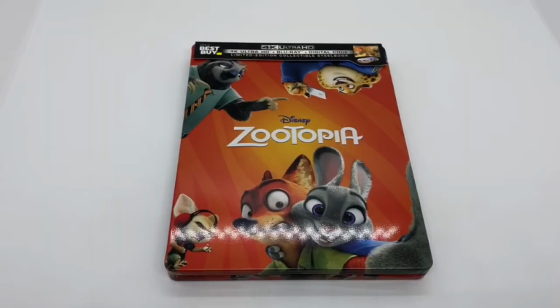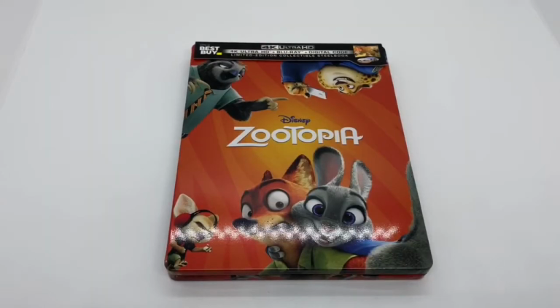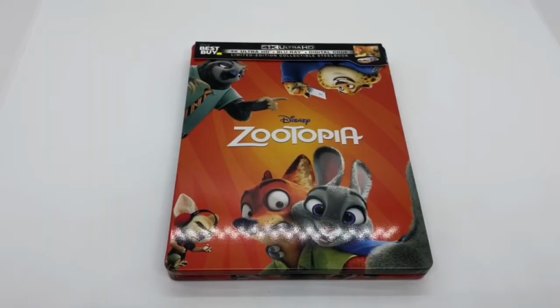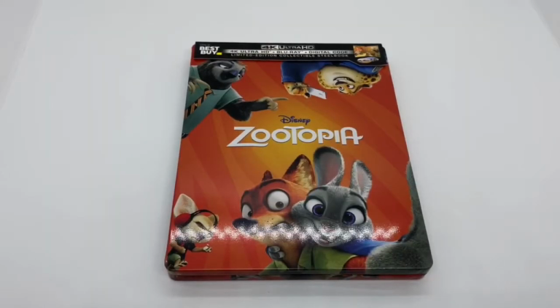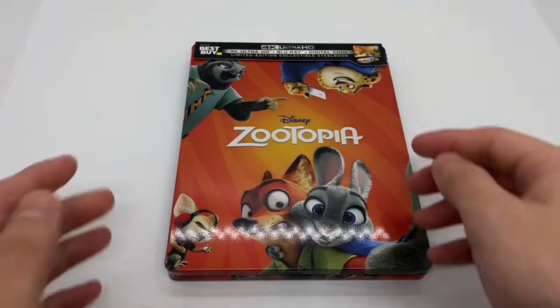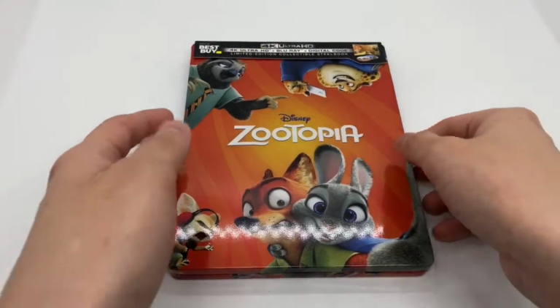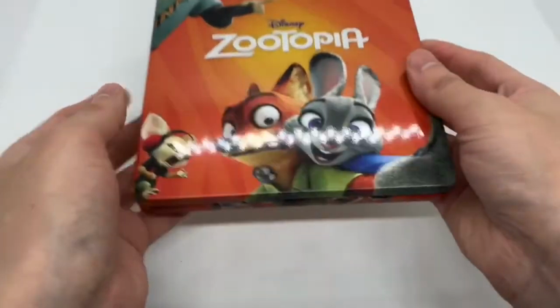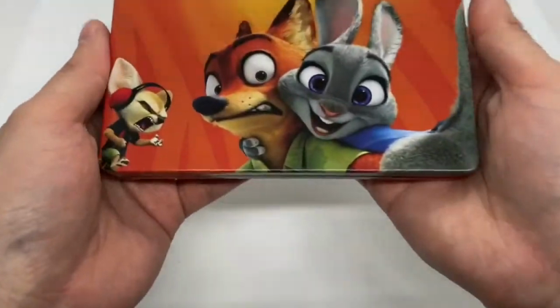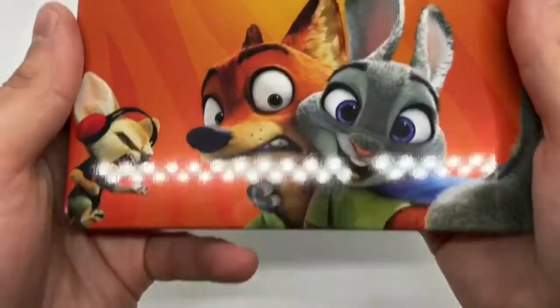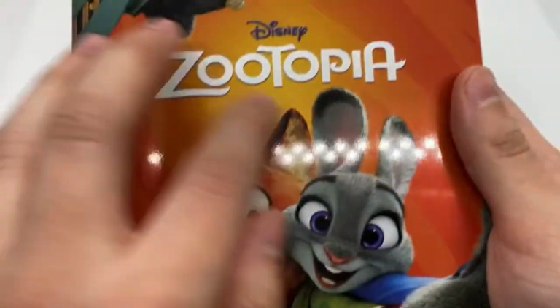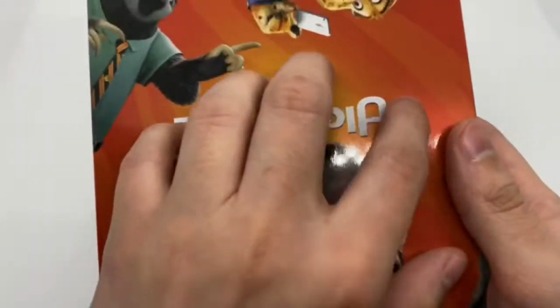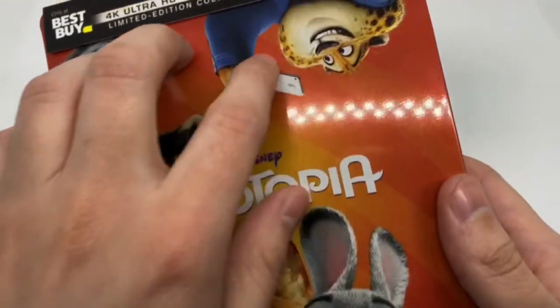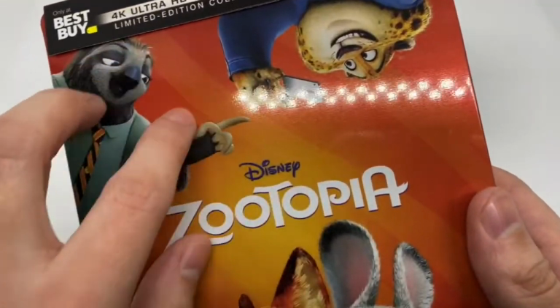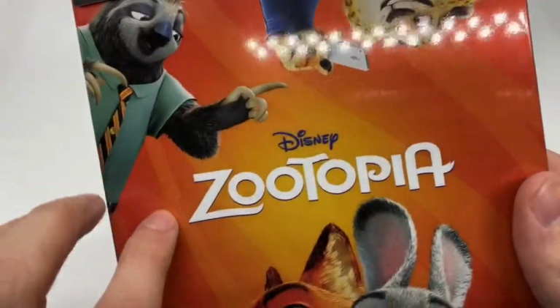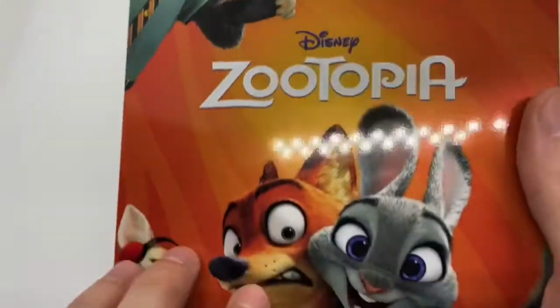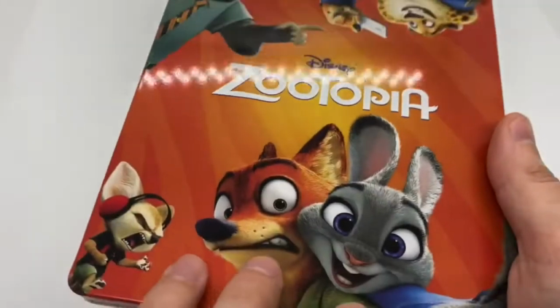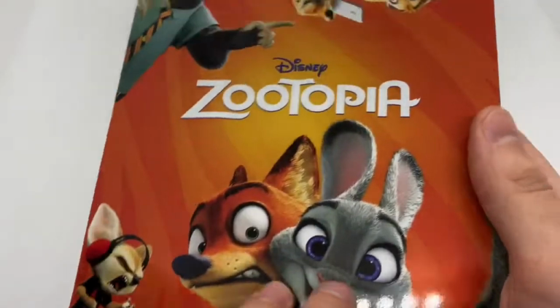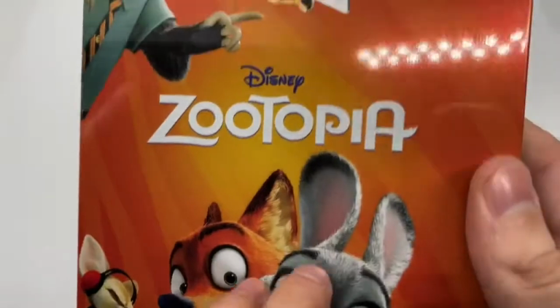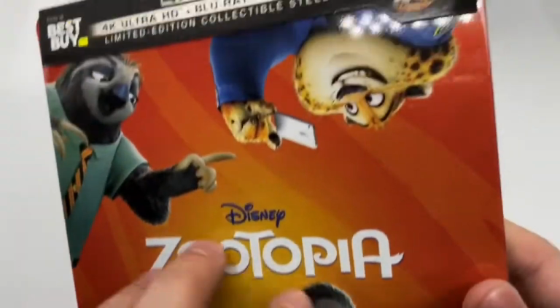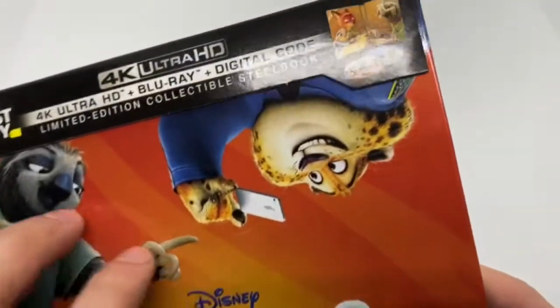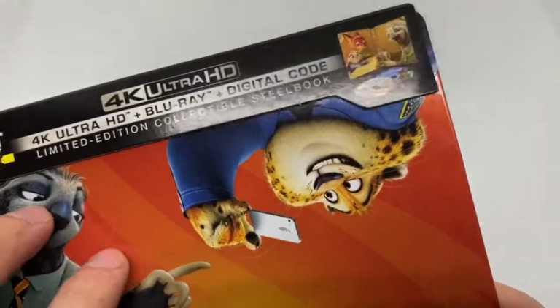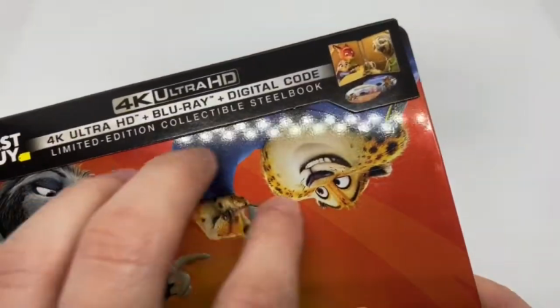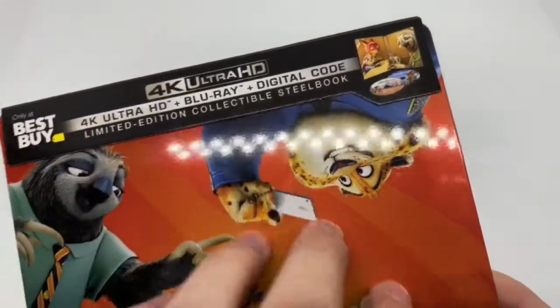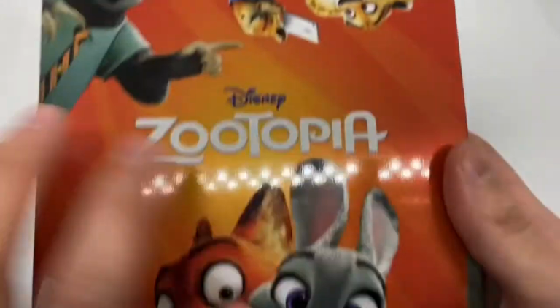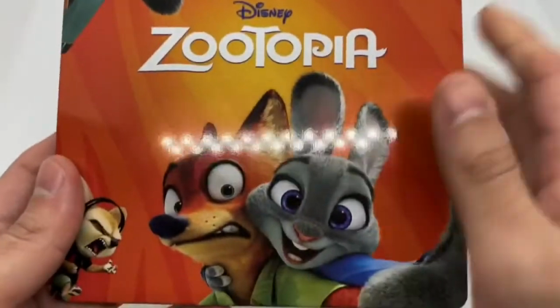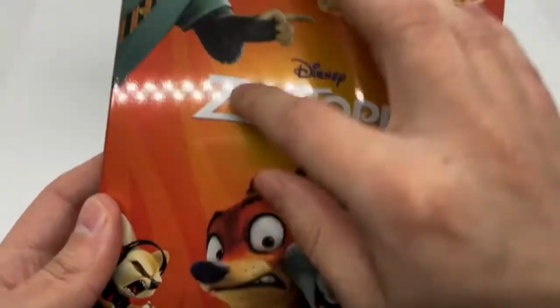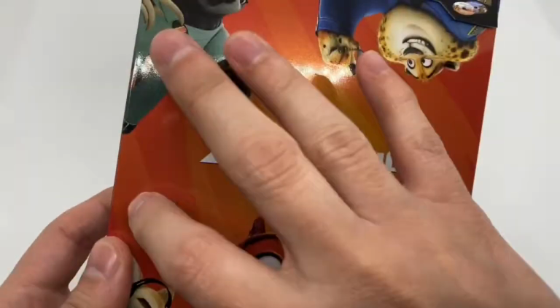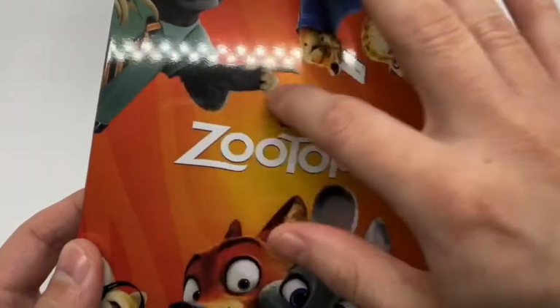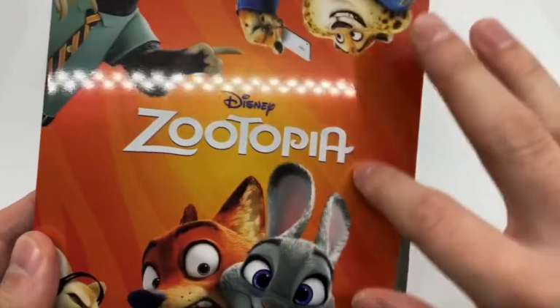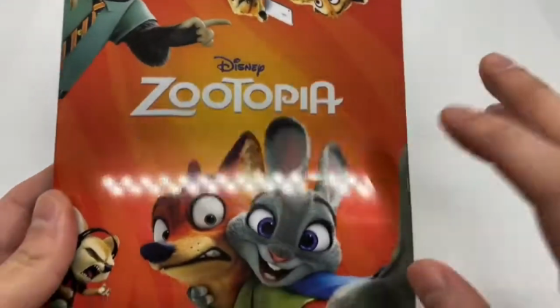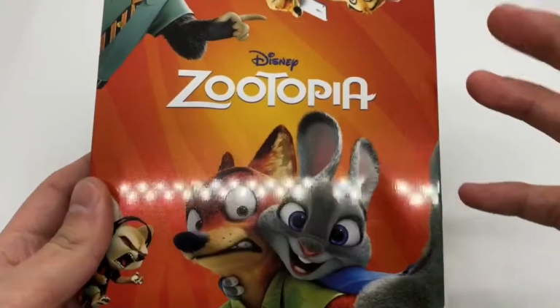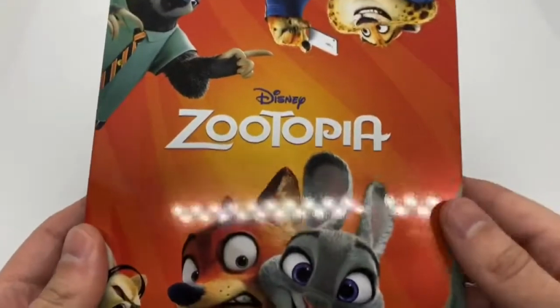Now that I got the wrapping out of the way, let's go ahead and check this out. It is a glossy finish — no emboss, no outboss, which kind of sucks. But I do like this artwork. This orange right here, very colorful. I like it.